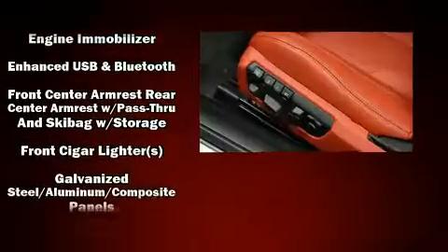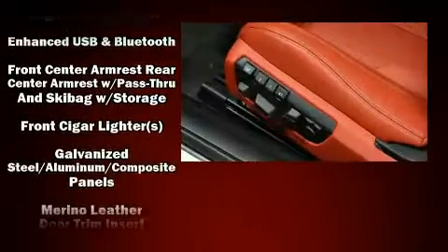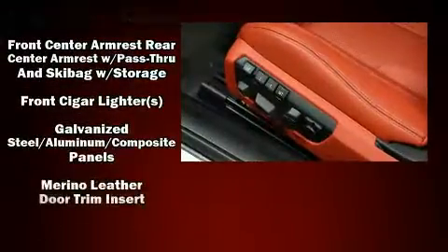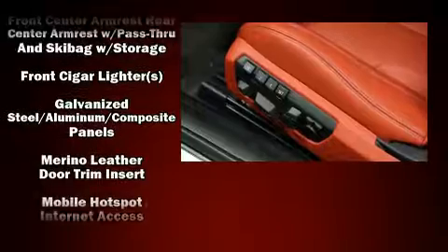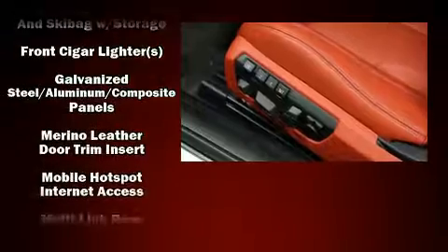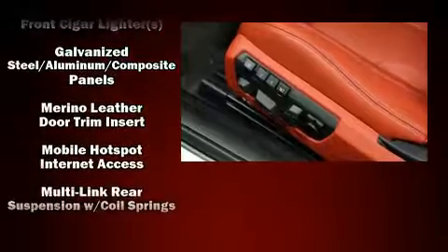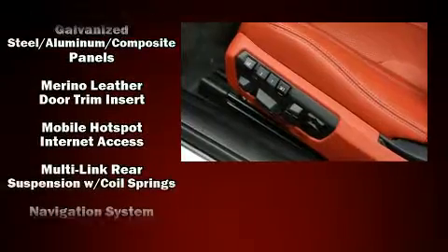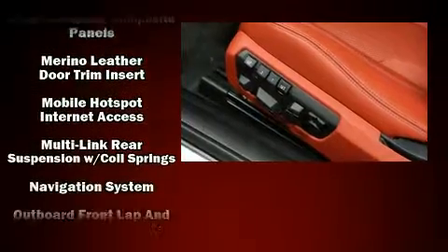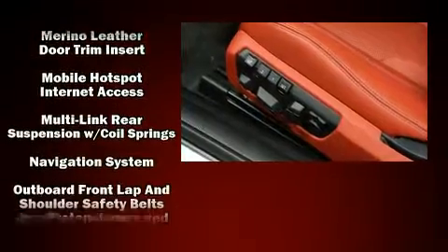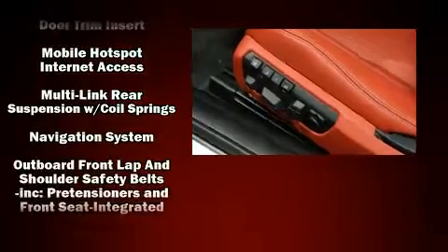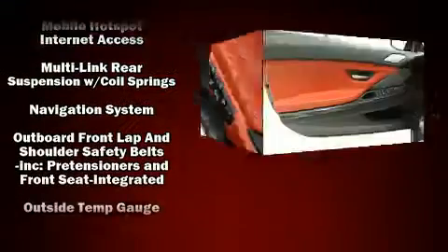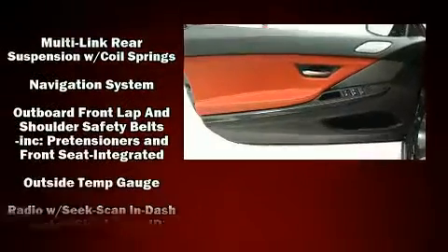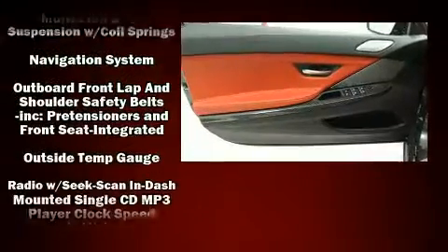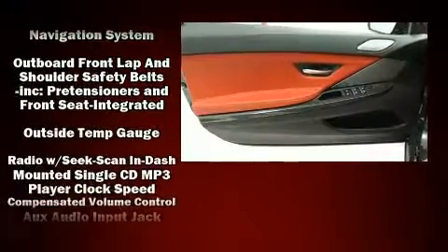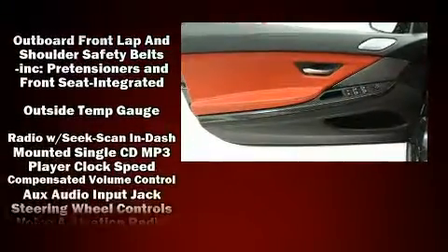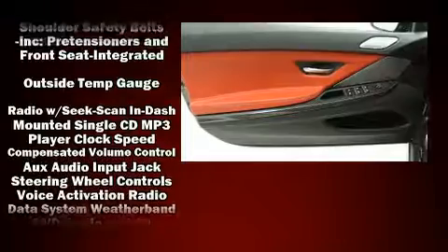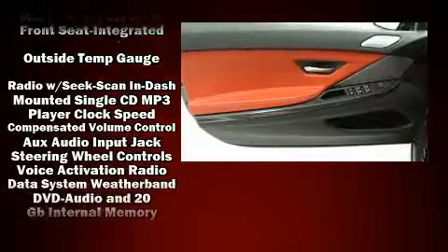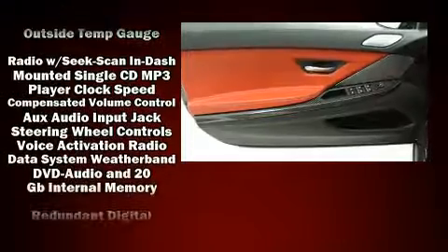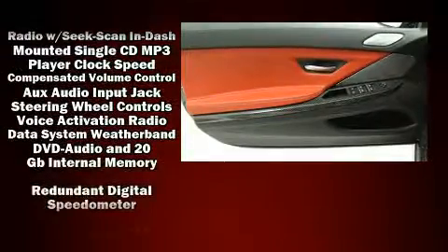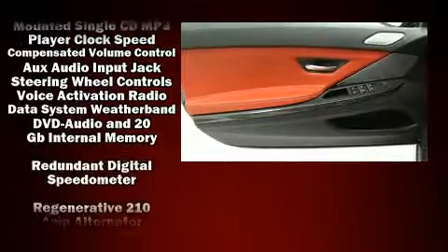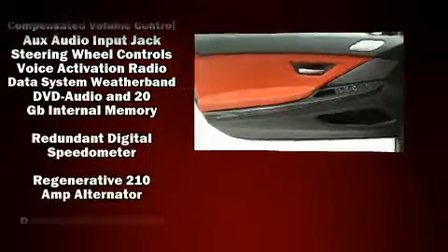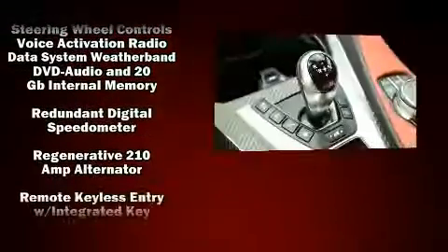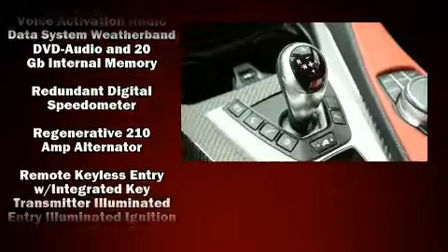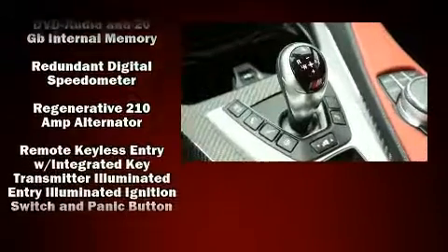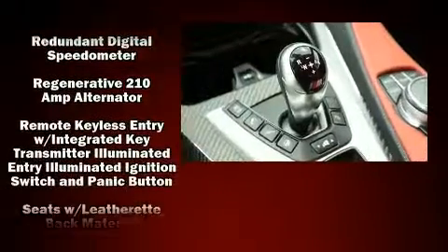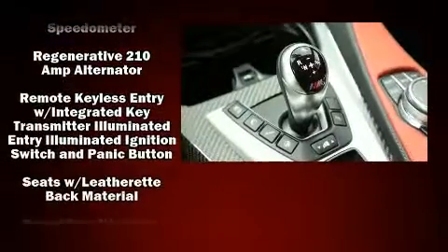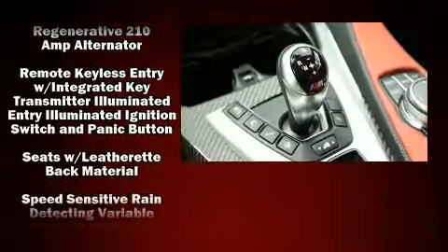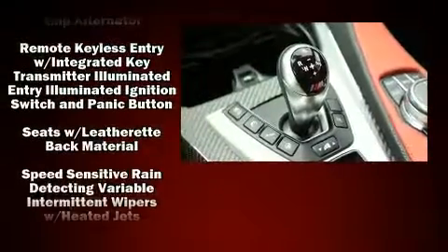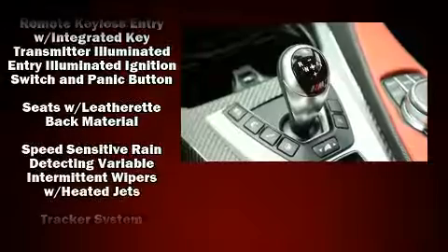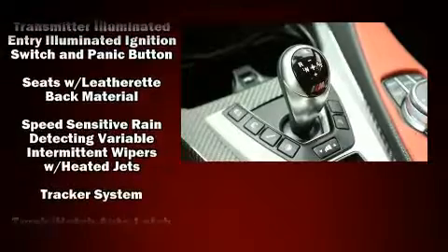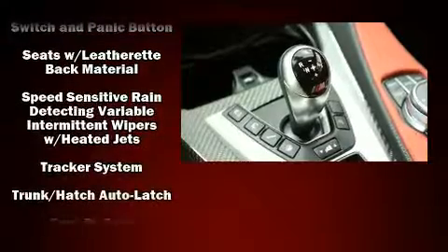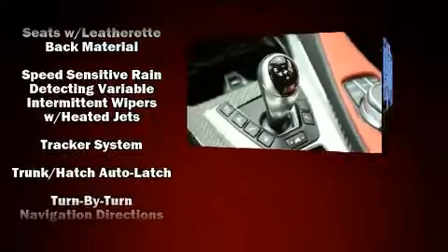BMW ensures the safety and security of its passengers with equipment such as multi airbags, traction control, brake assist, a panic alarm, and four-wheel disc brakes with ABS.